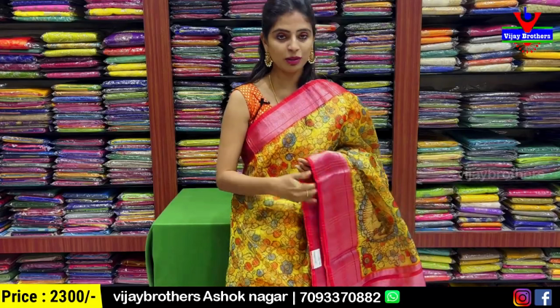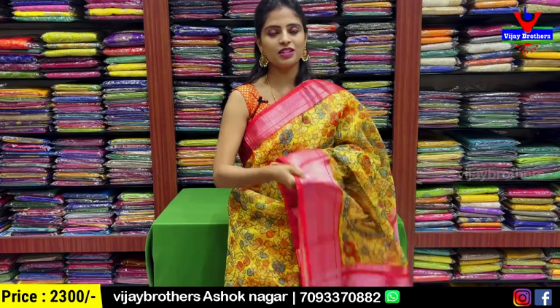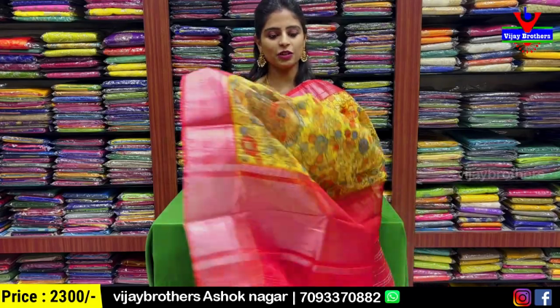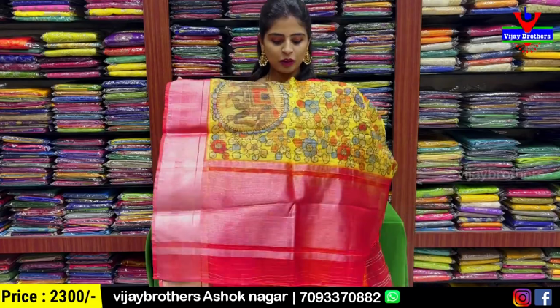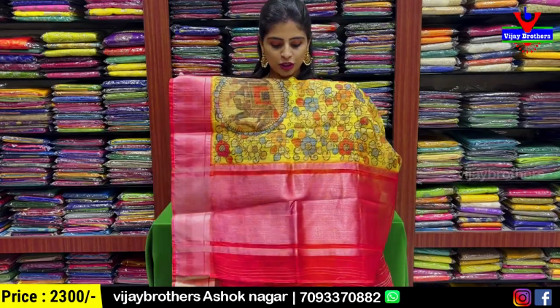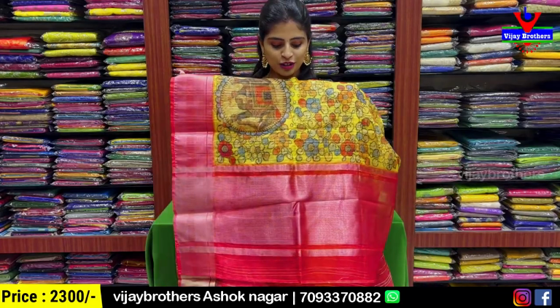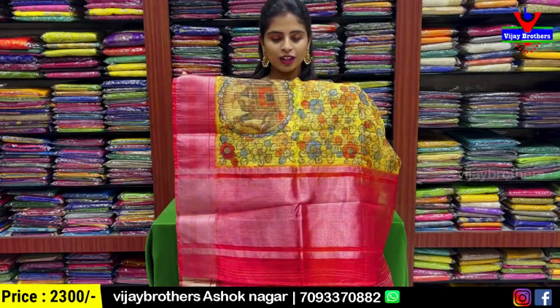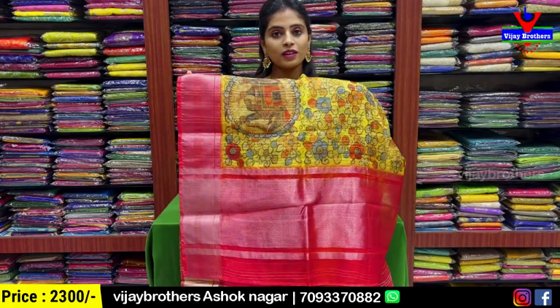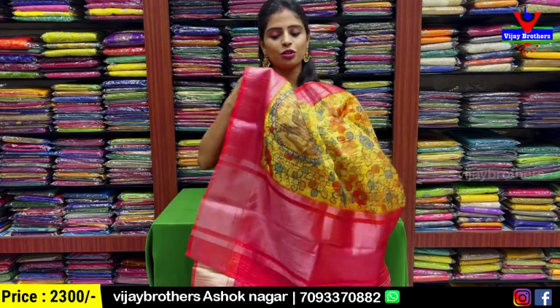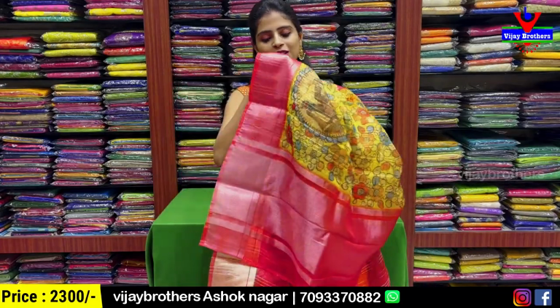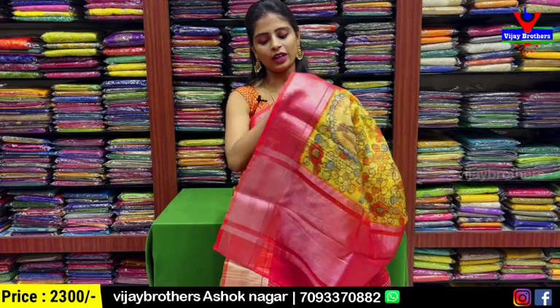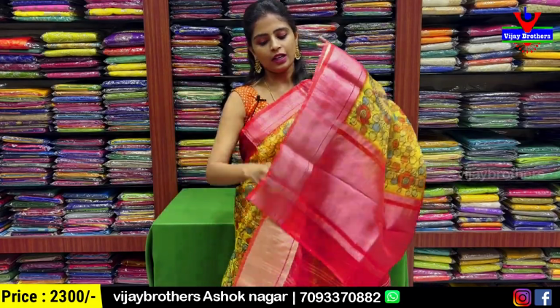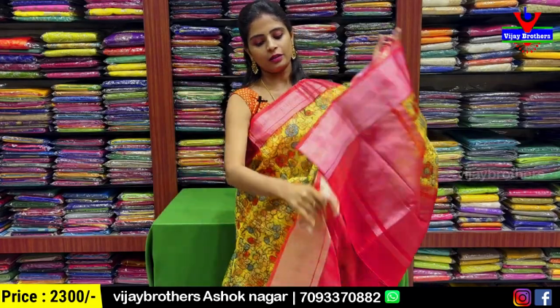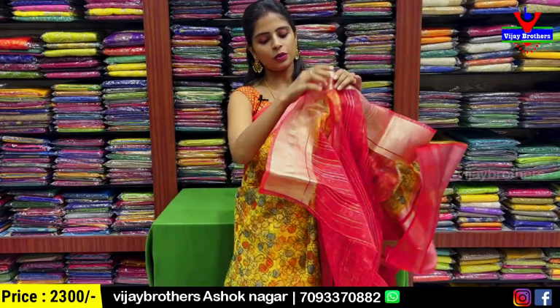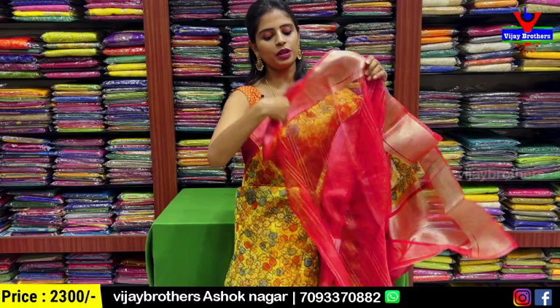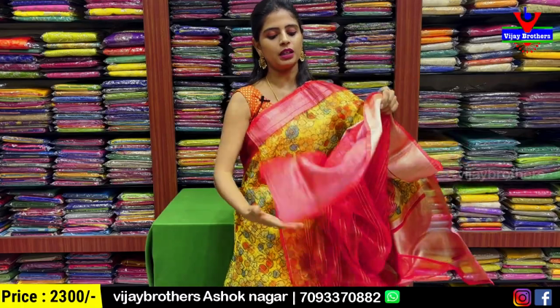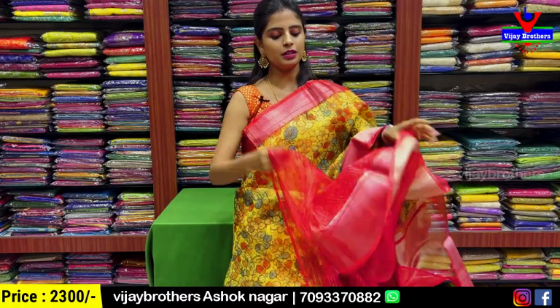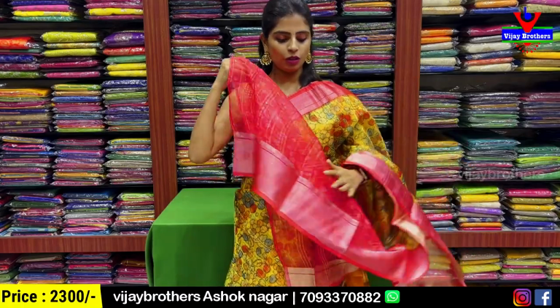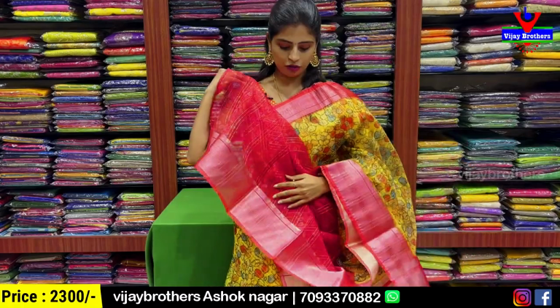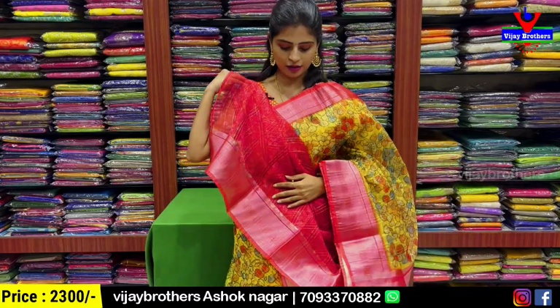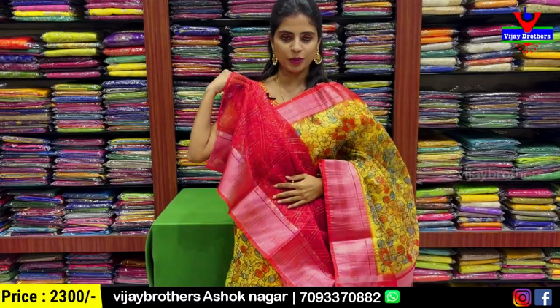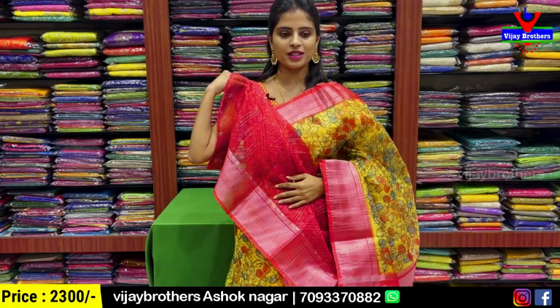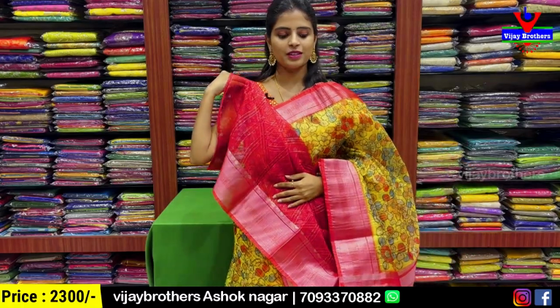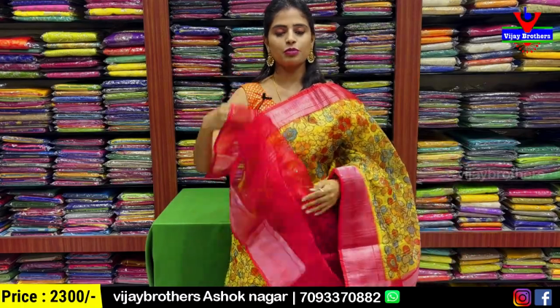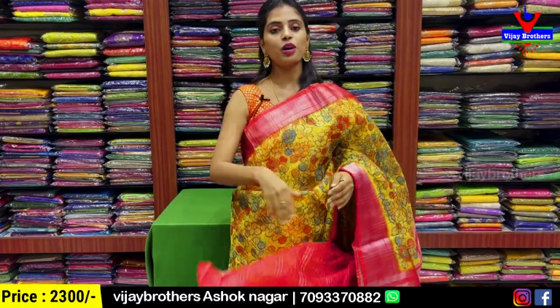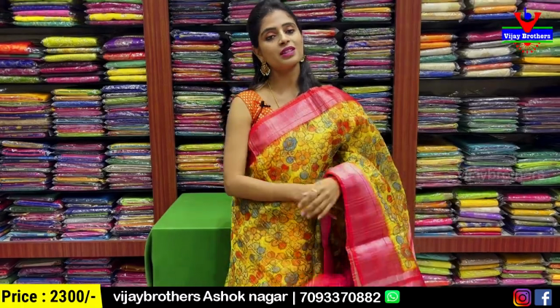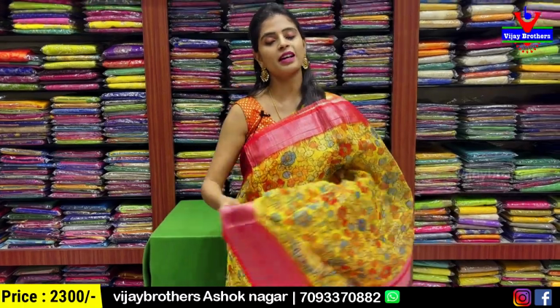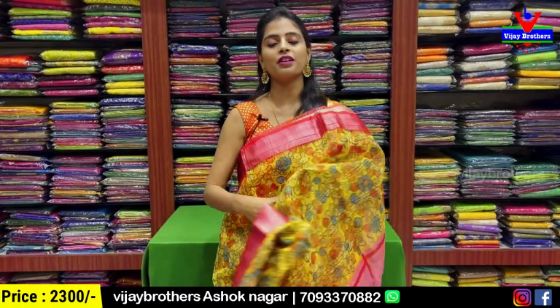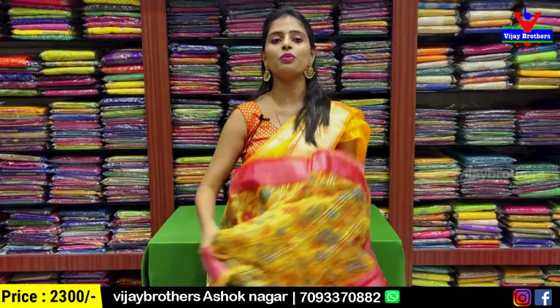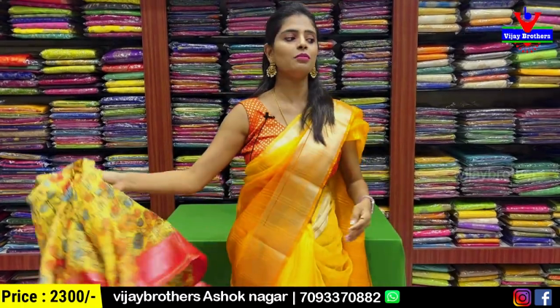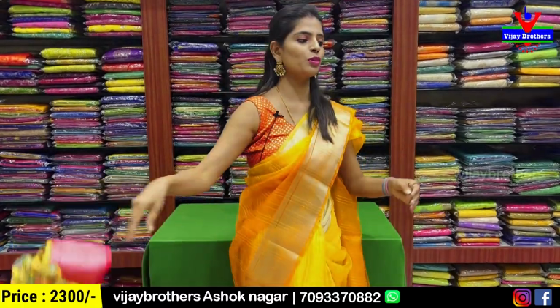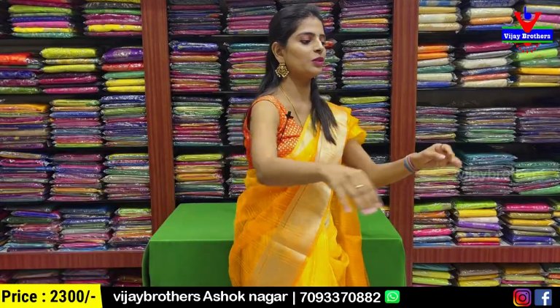No difference in pattern. Please see the pallu as well — it is orange only. And with this blouse, it is a contrast blouse. Price ₹2300.